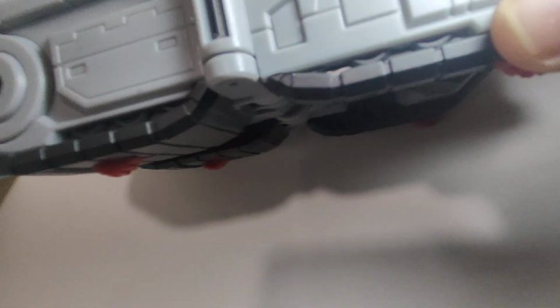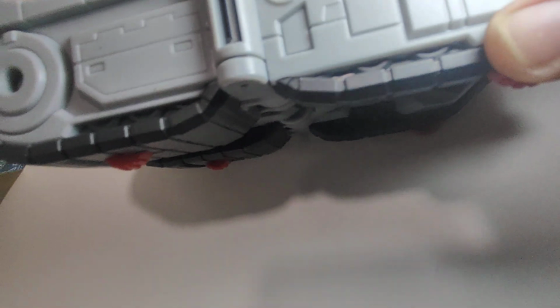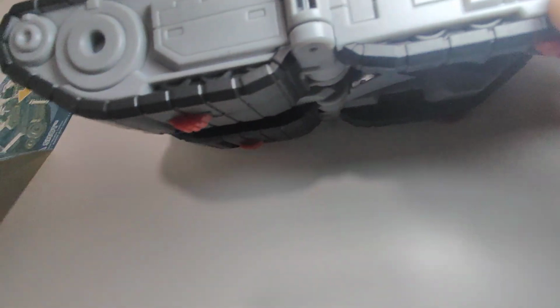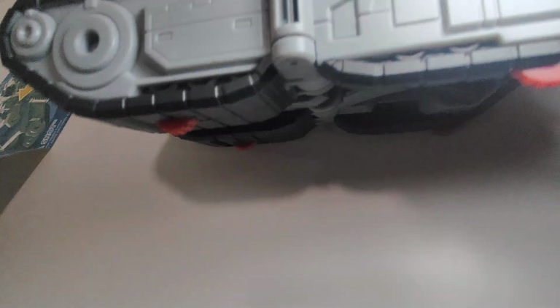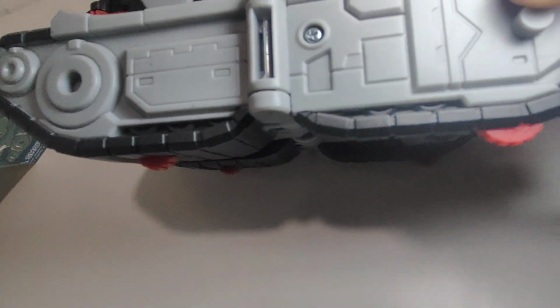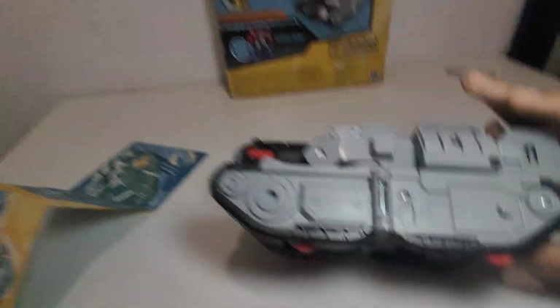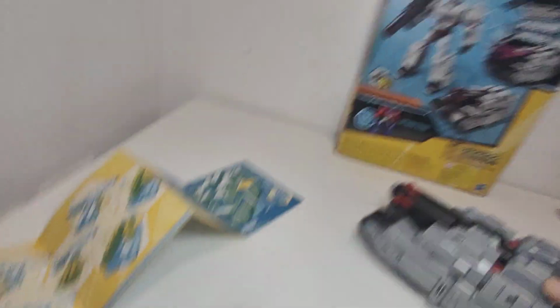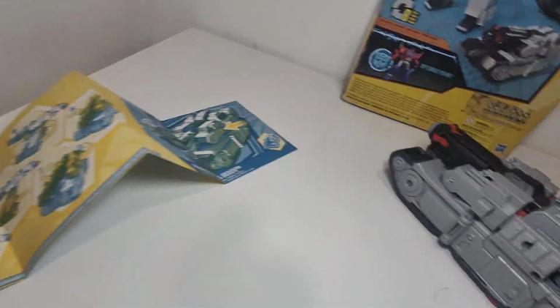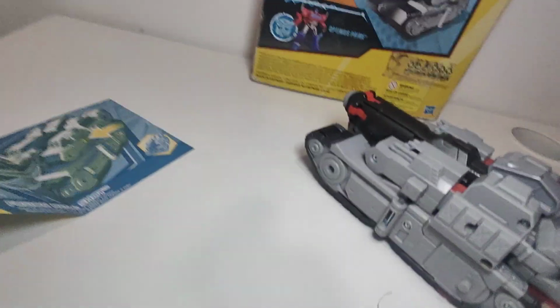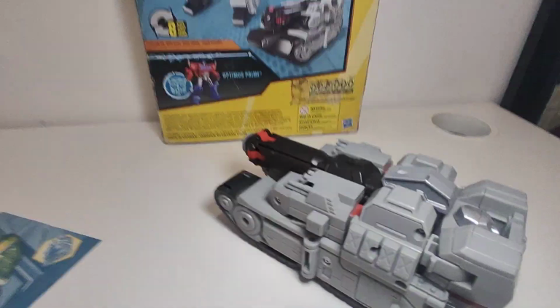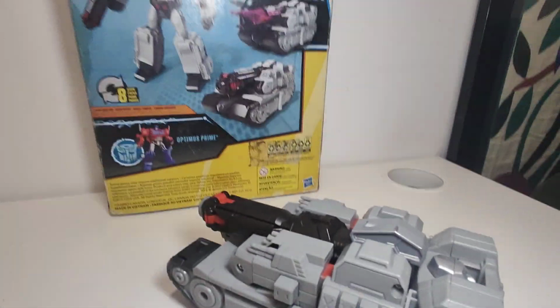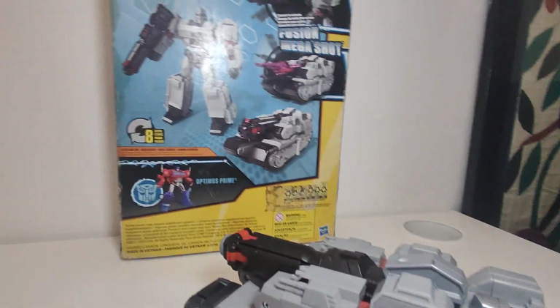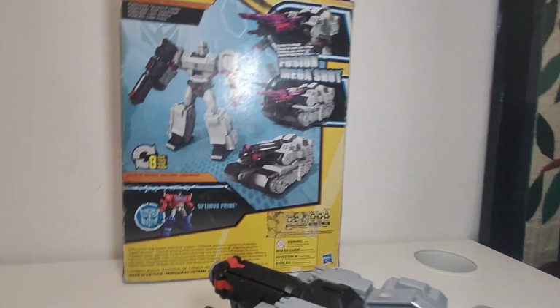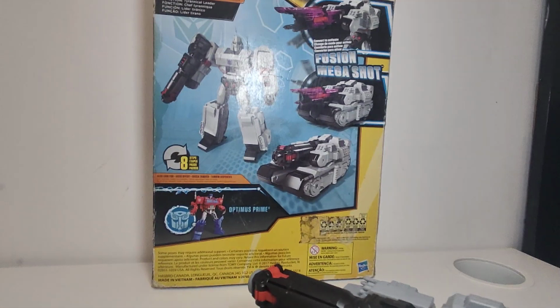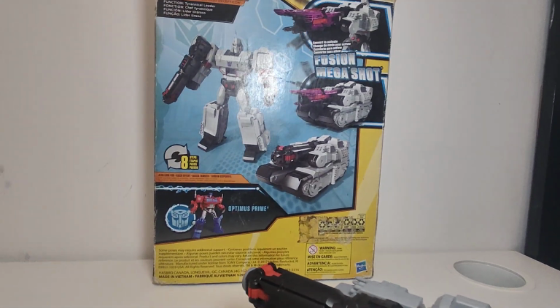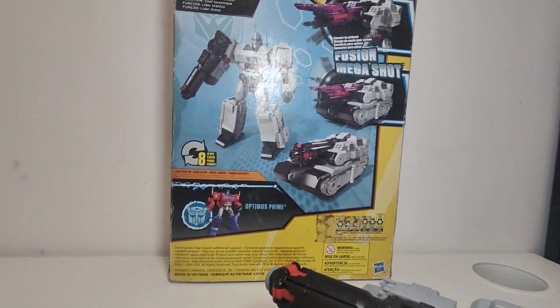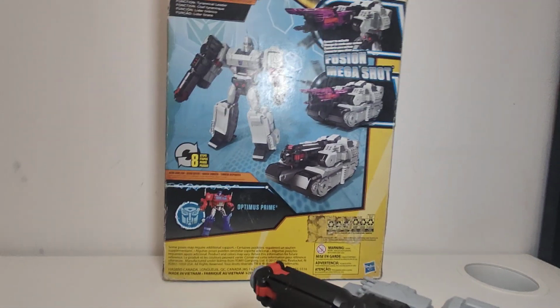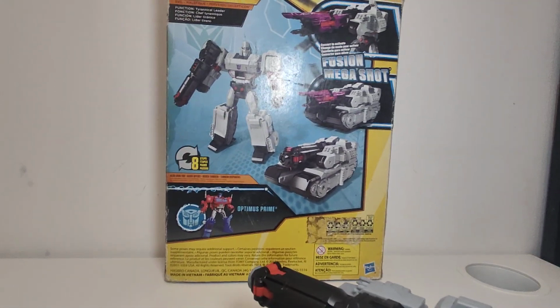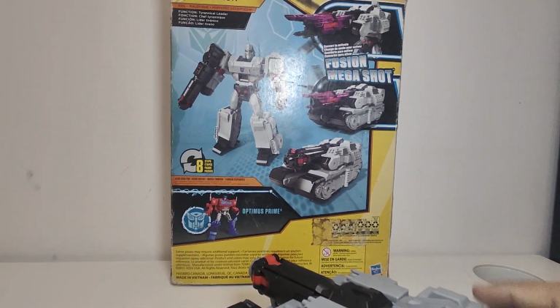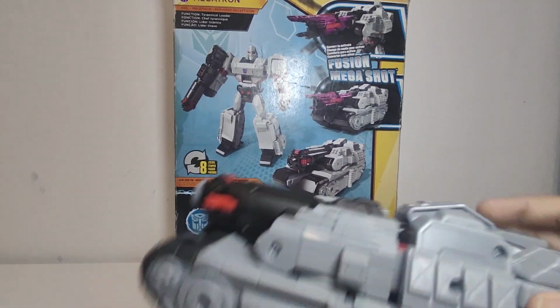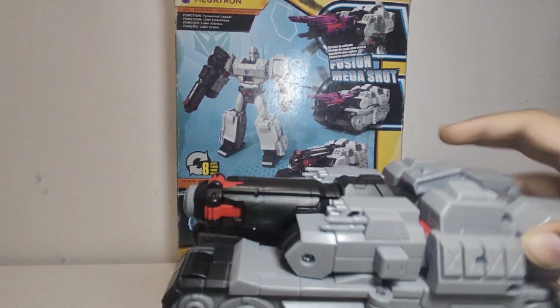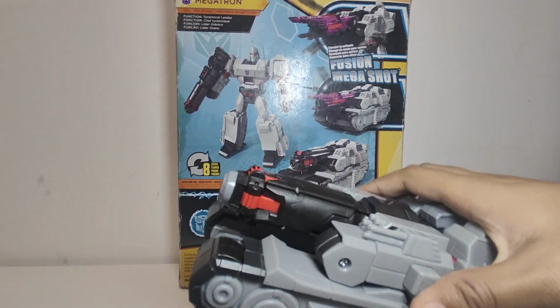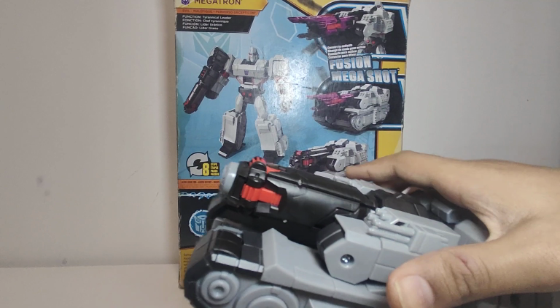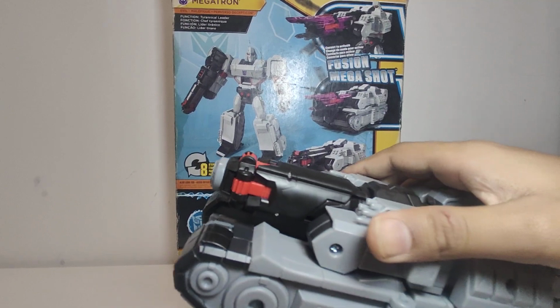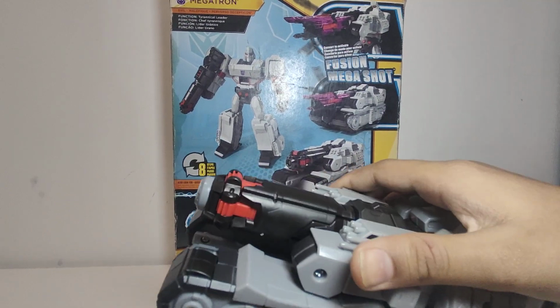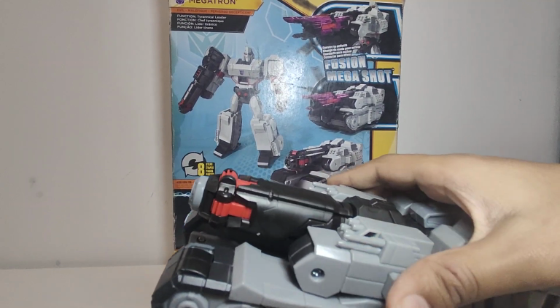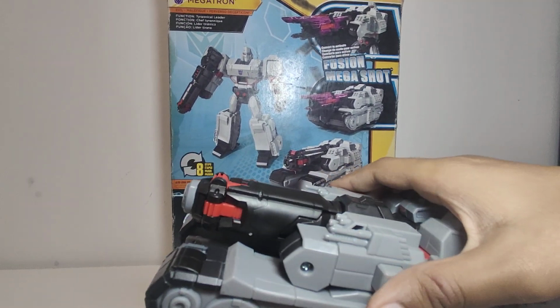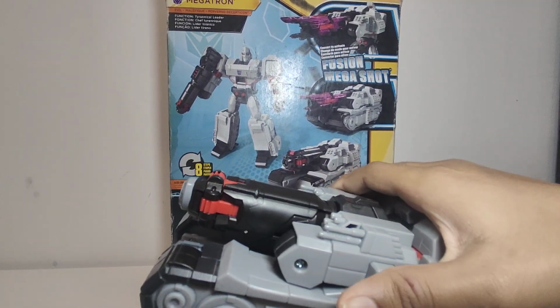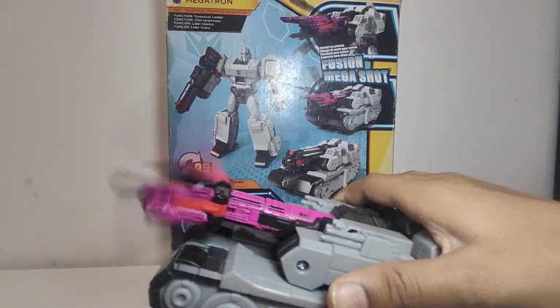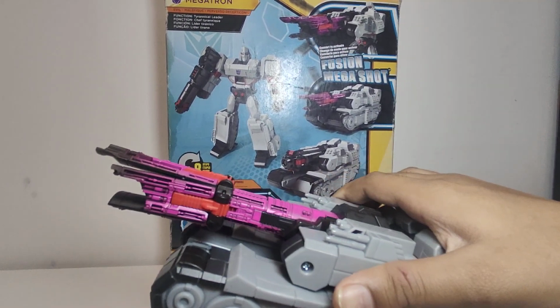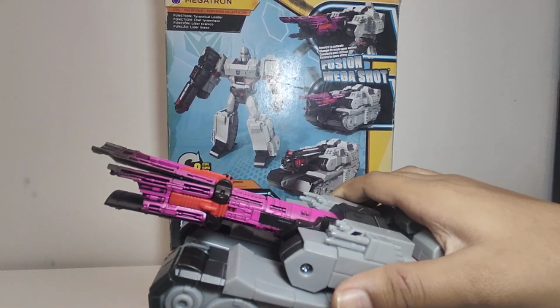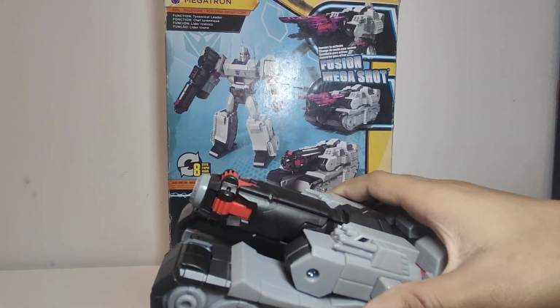It's as if it's a real tank — that's very nice. Now let's see how the action attack works once again. The action attack is very simple — it all happens from a press of a button. You have a little force and you have an amazing action attack from Megatron.